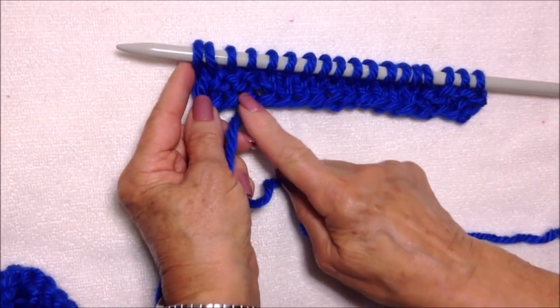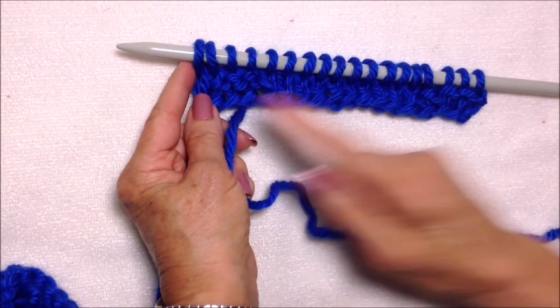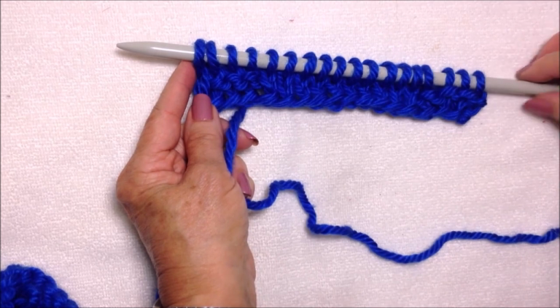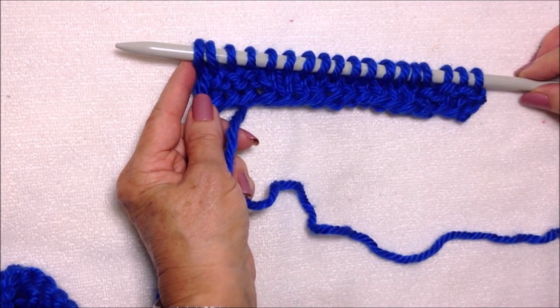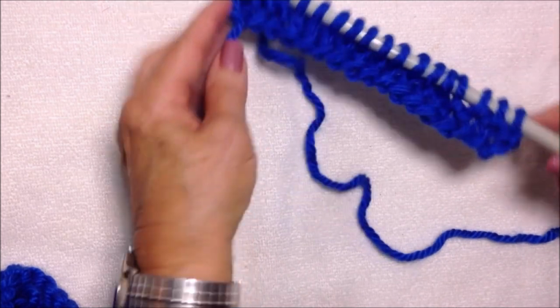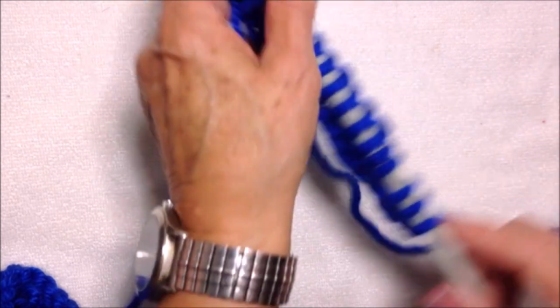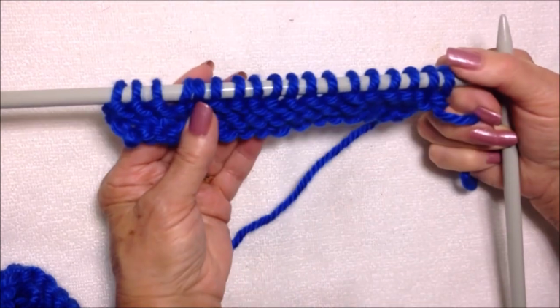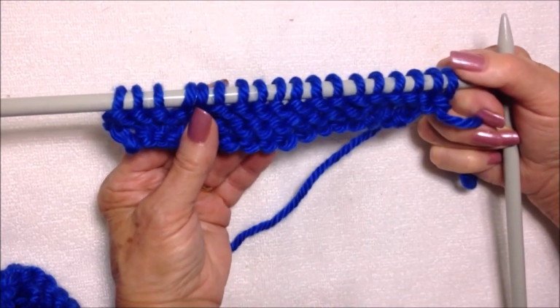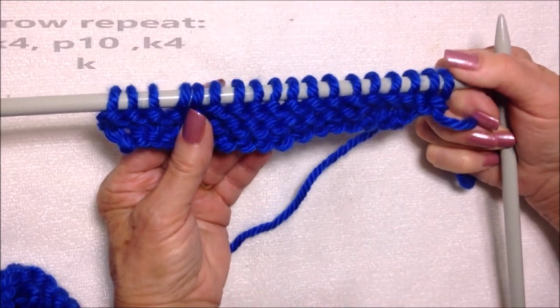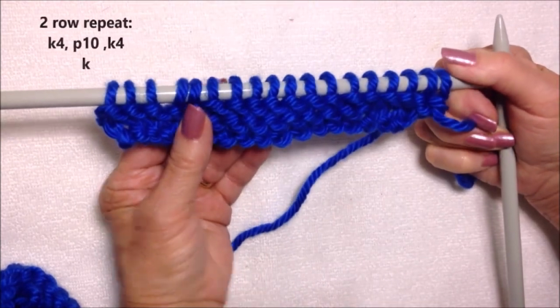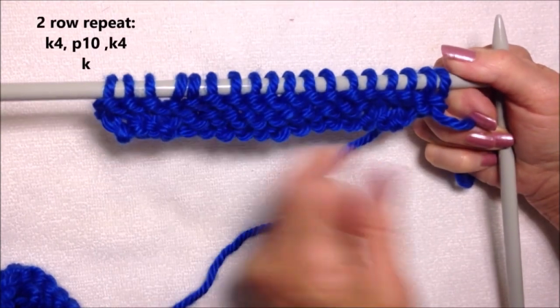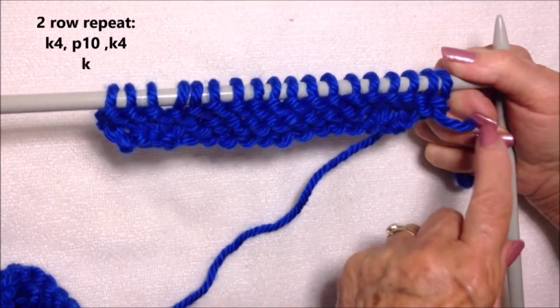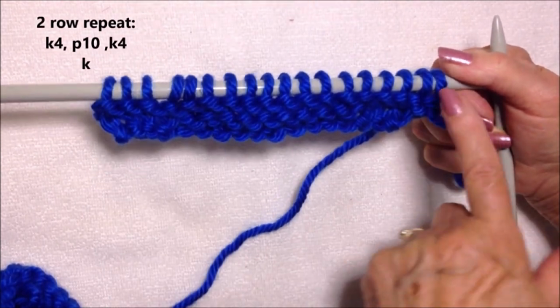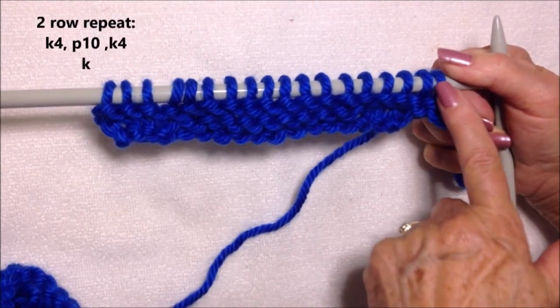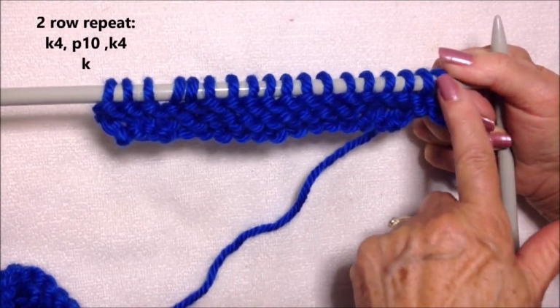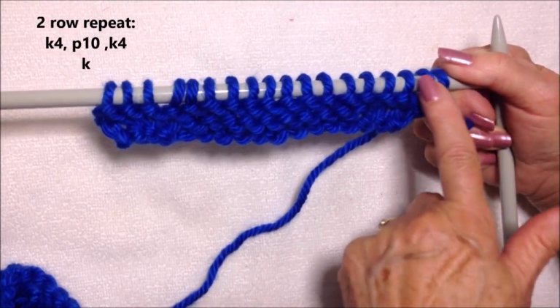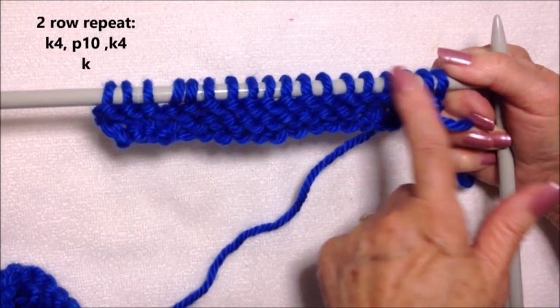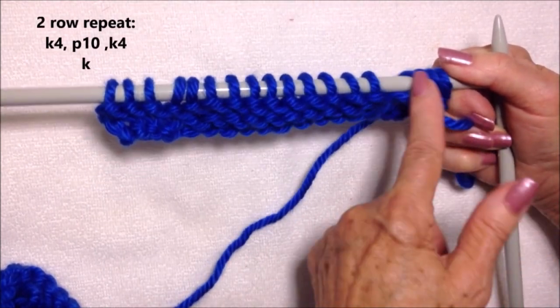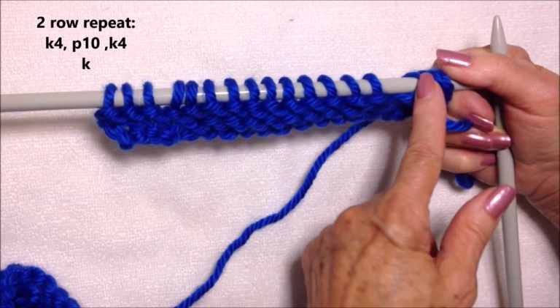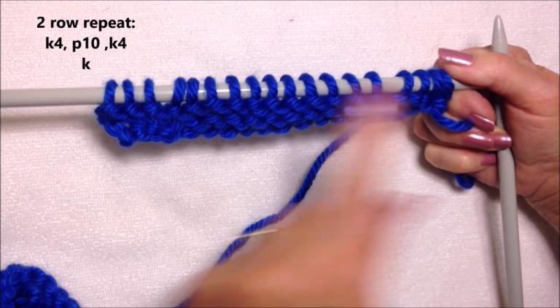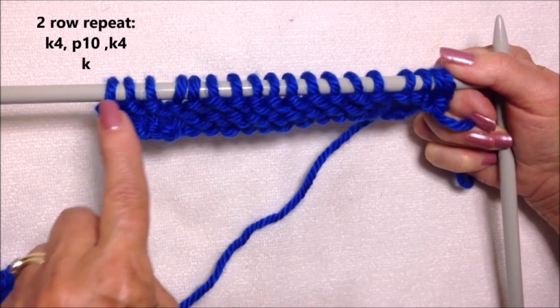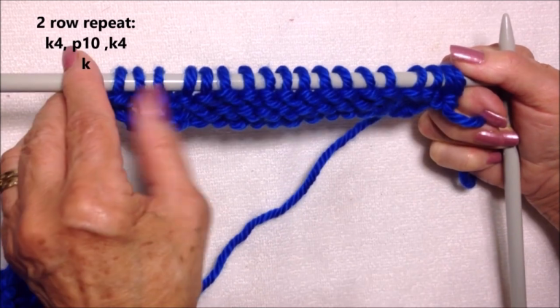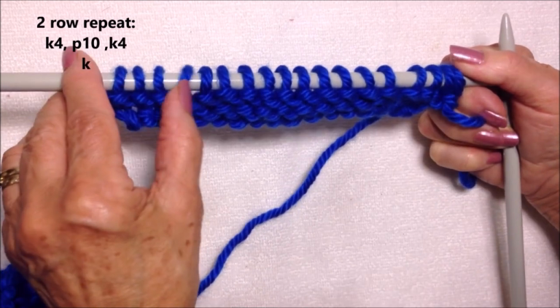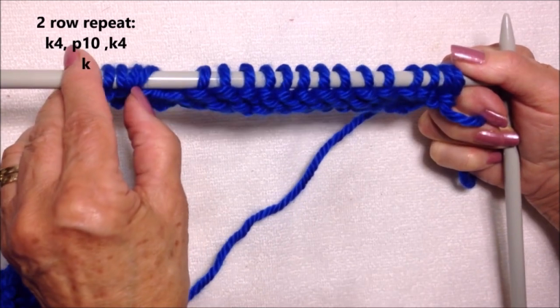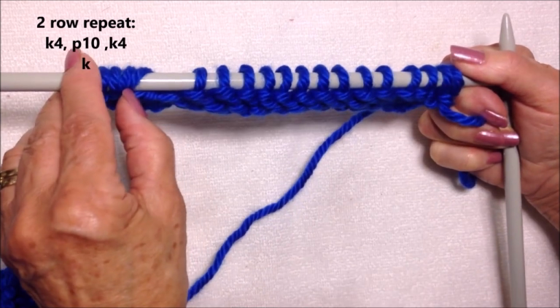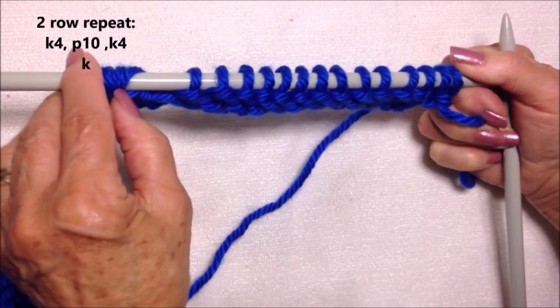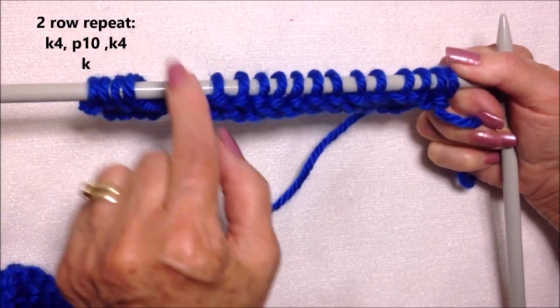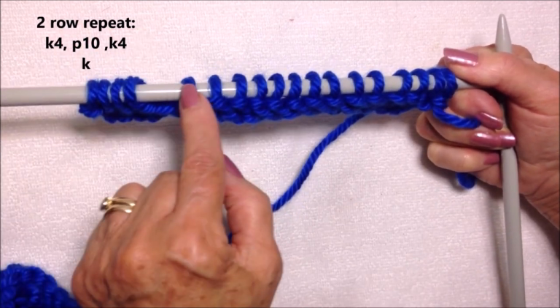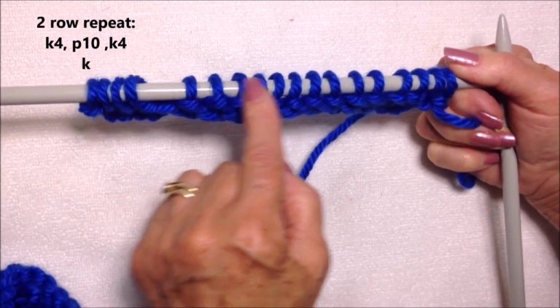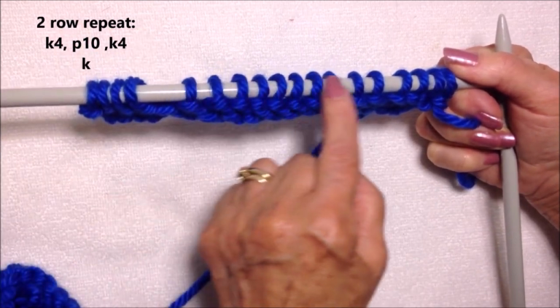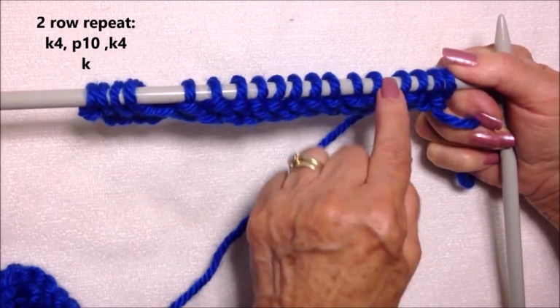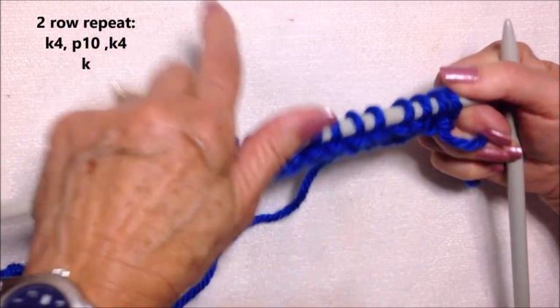I've knitted all the way across the row. It's a two-row repeat throughout the pattern — the first four stitches will be knitted, the last four stitches will be knitted, and the center stitches will be purled.